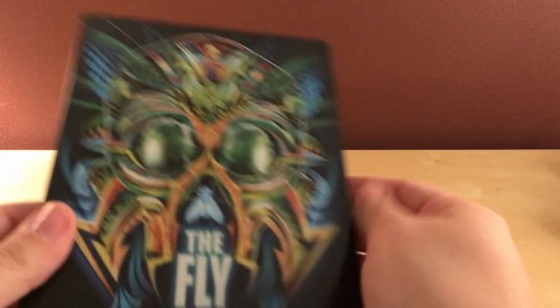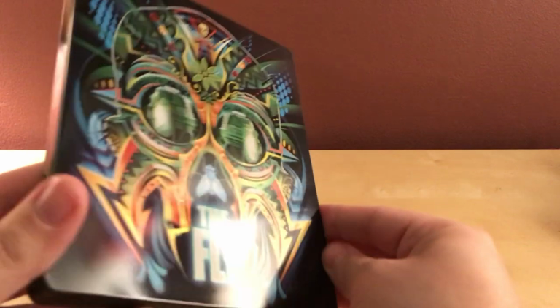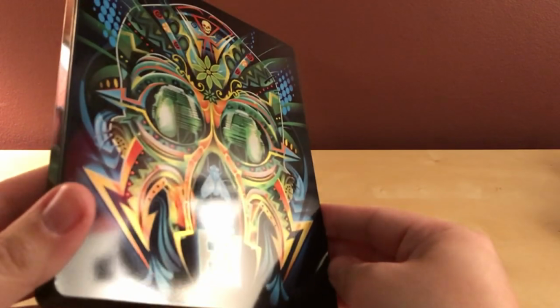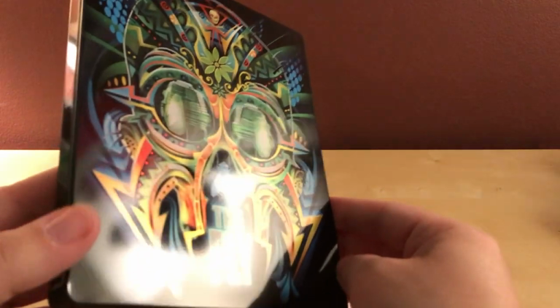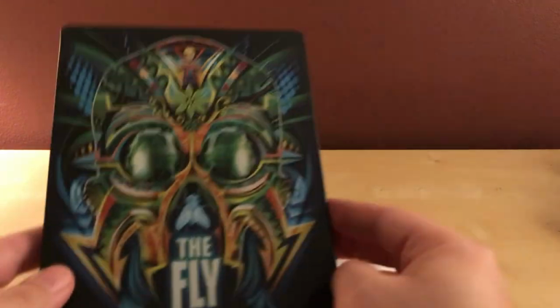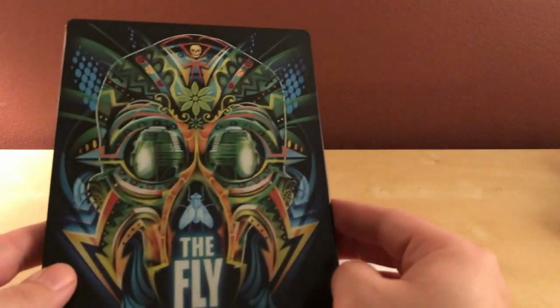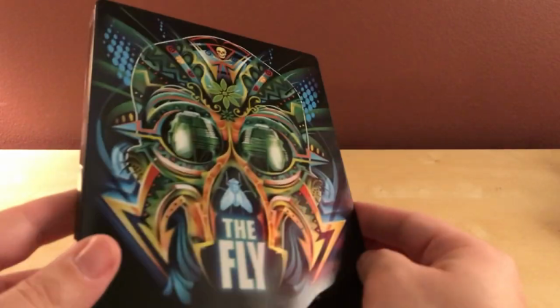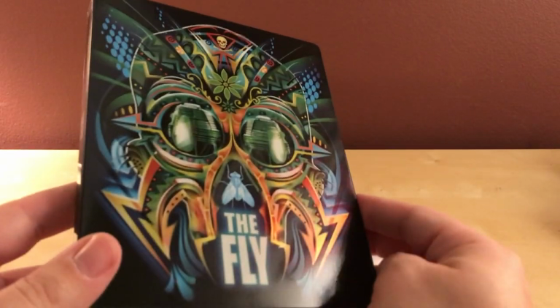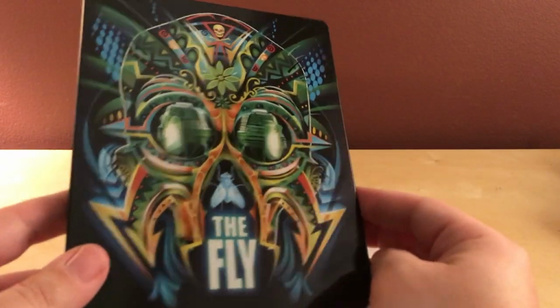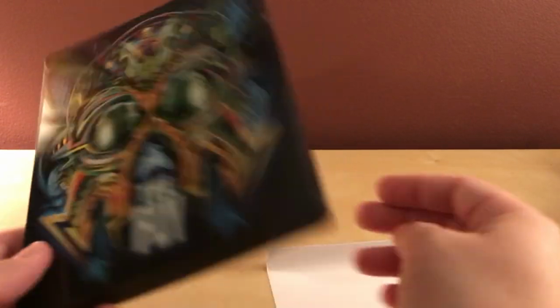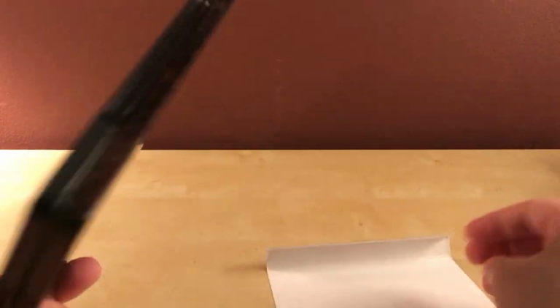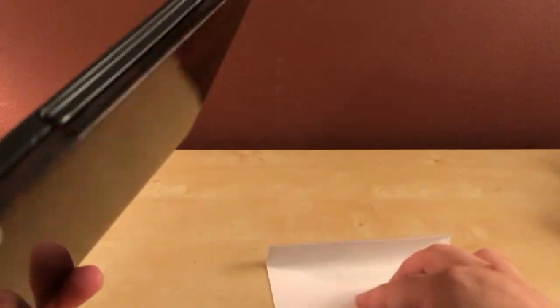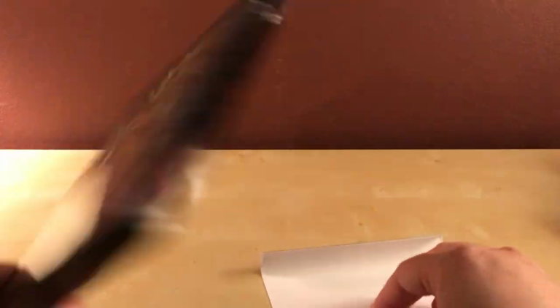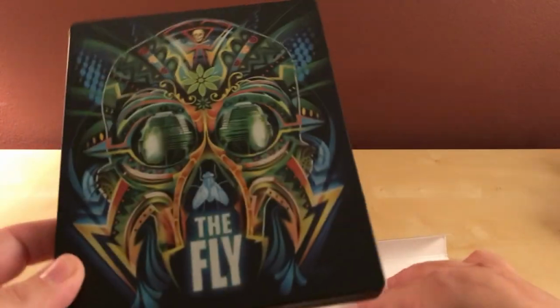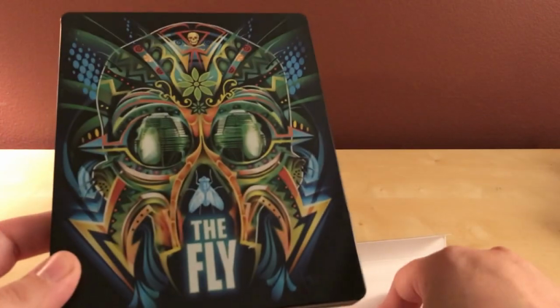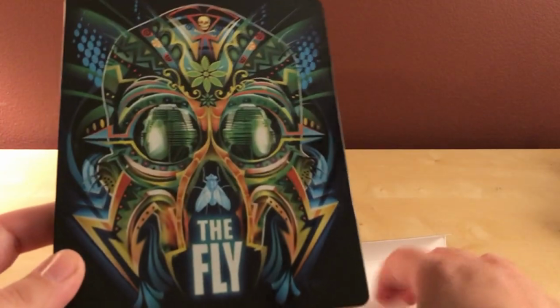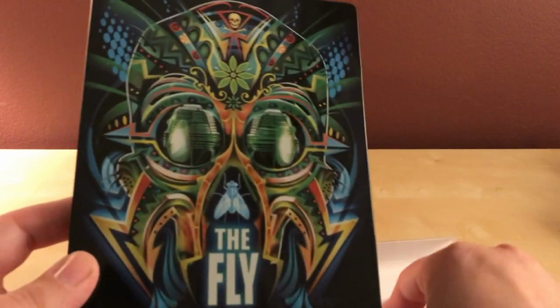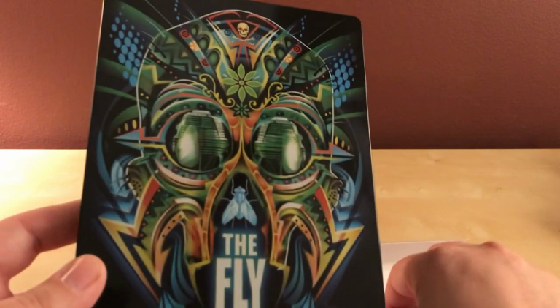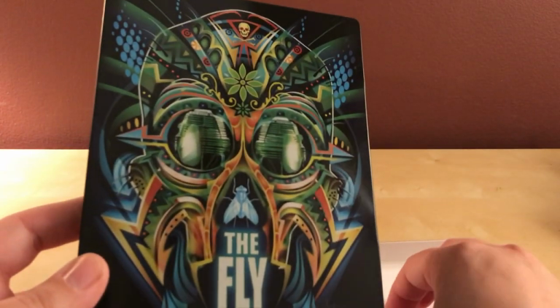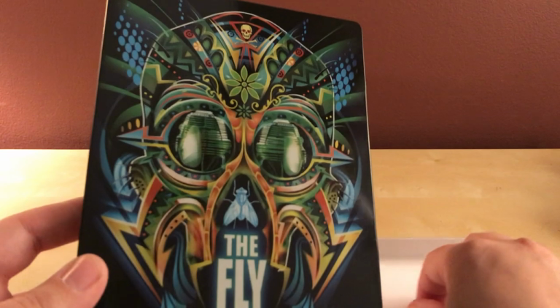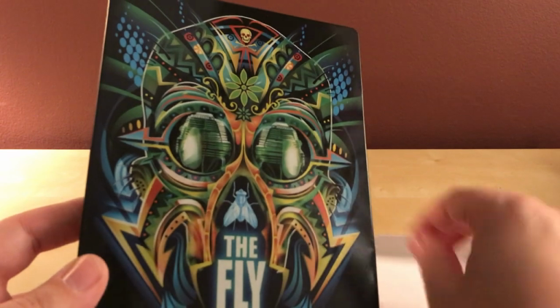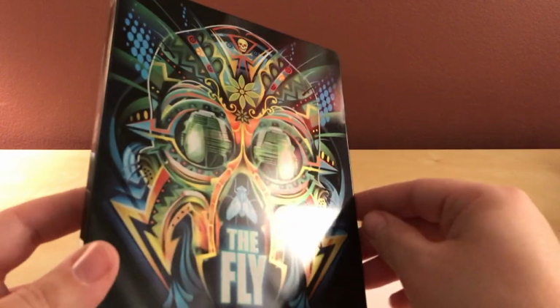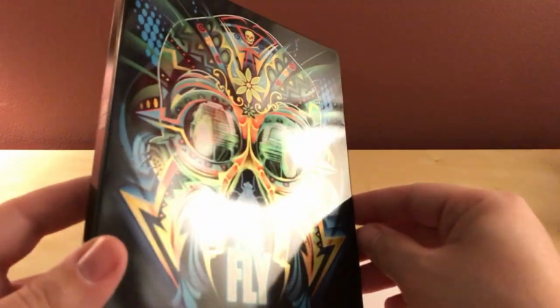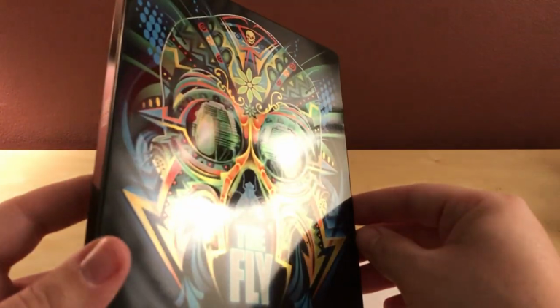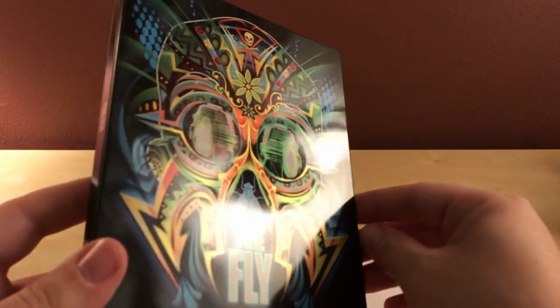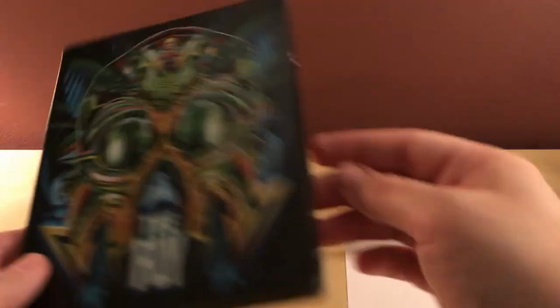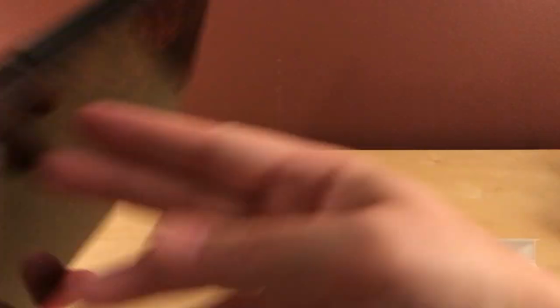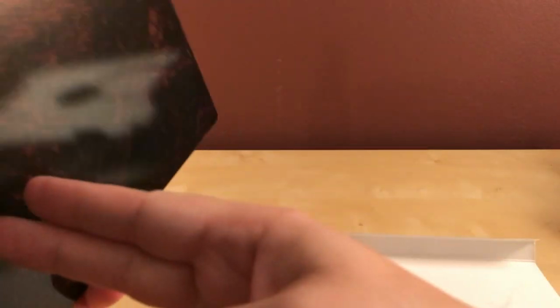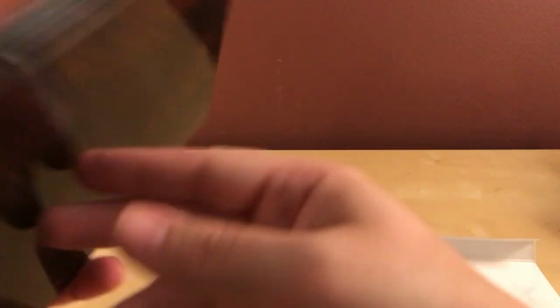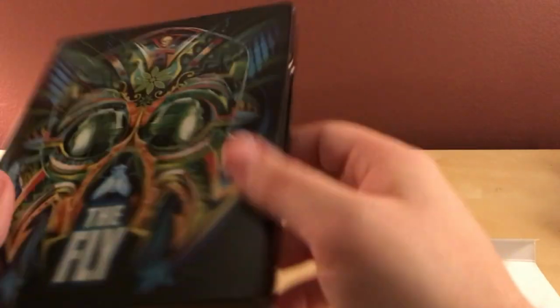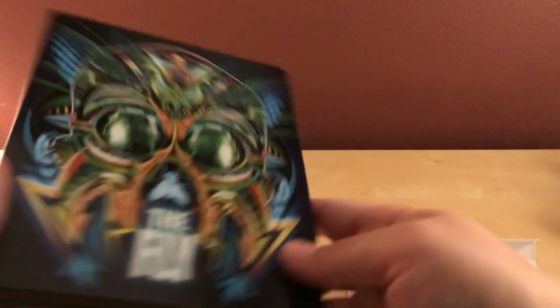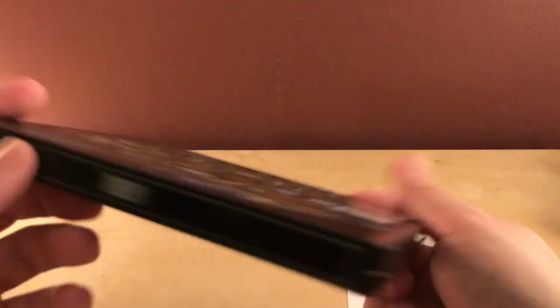I had previously tried to purchase the Zavvi exclusive release of The Fly and it was sold out when I attempted to get it. So for $9 I figured what the hell, I'll just get it. I don't own the film yet and I like the film a lot actually.